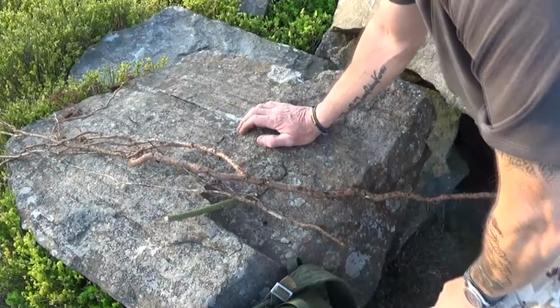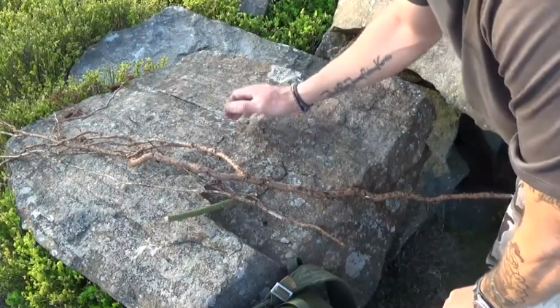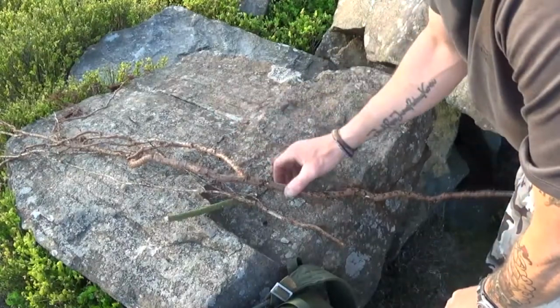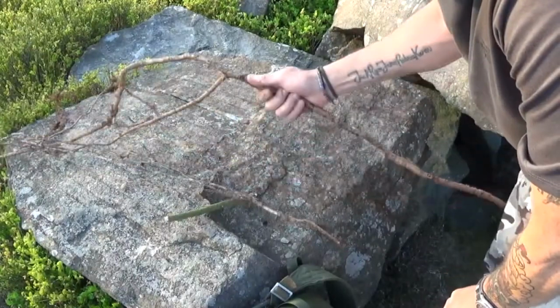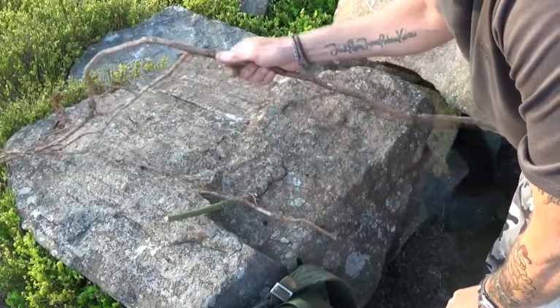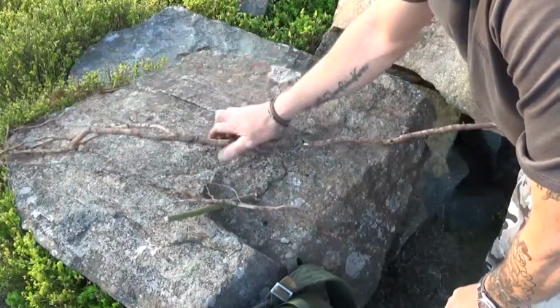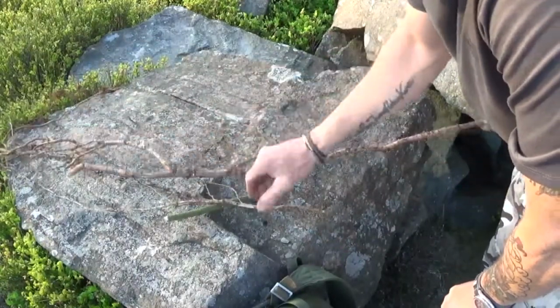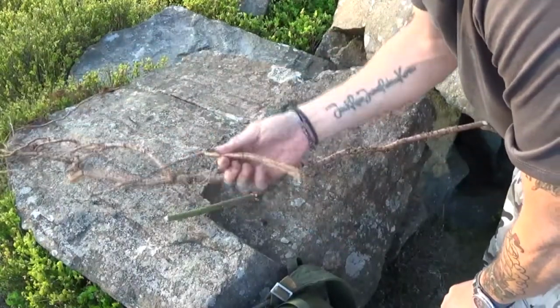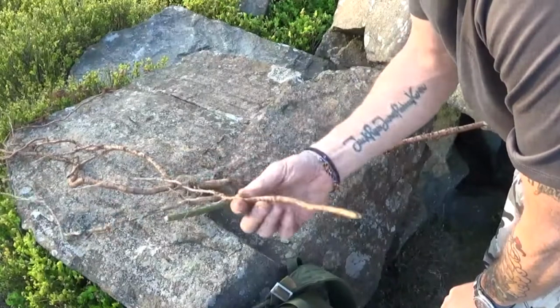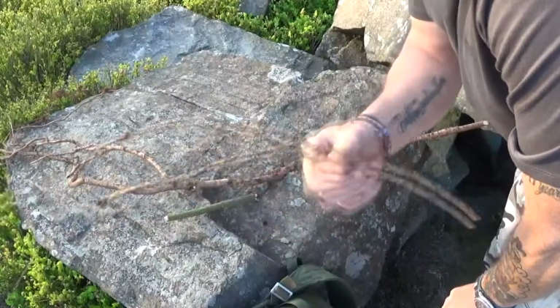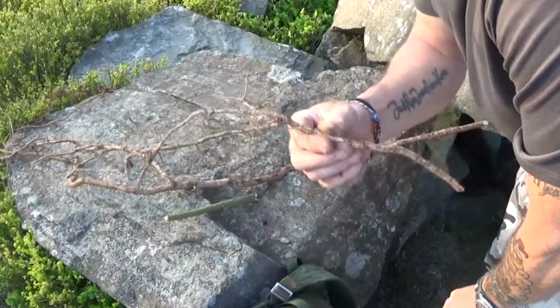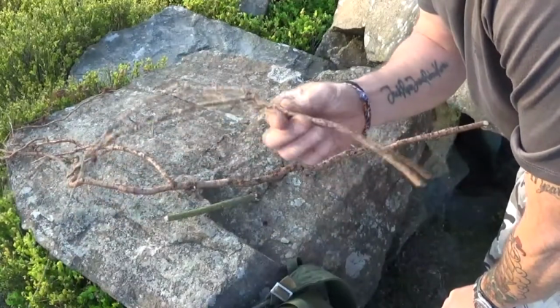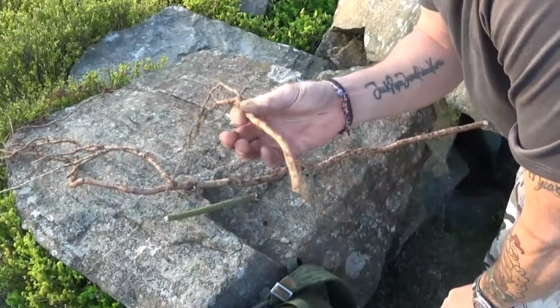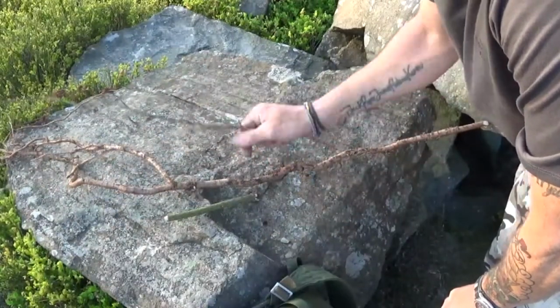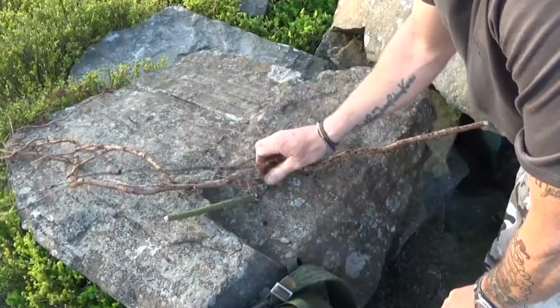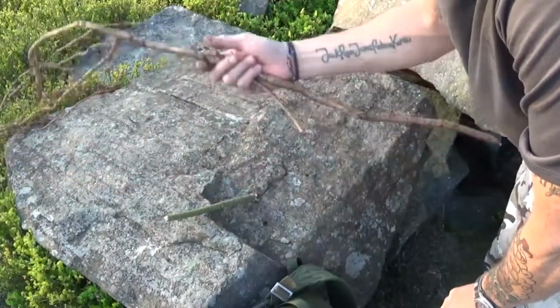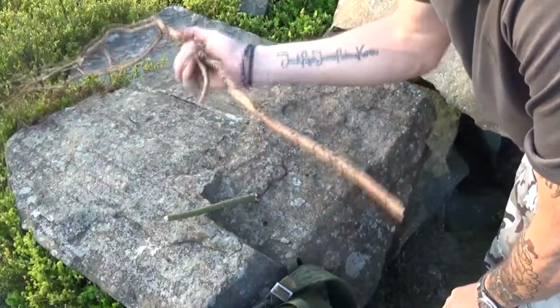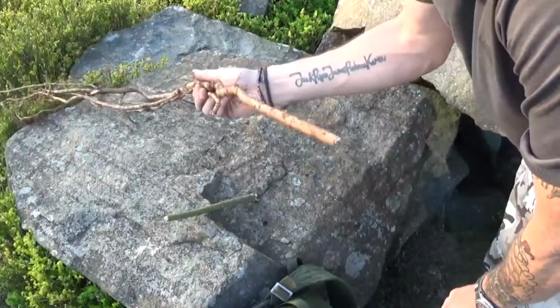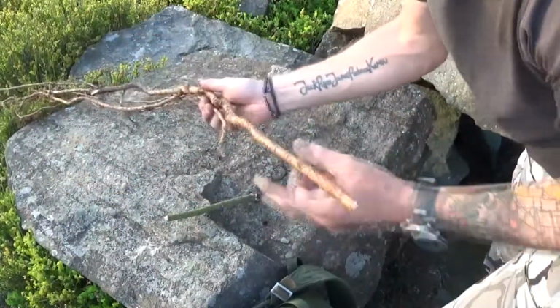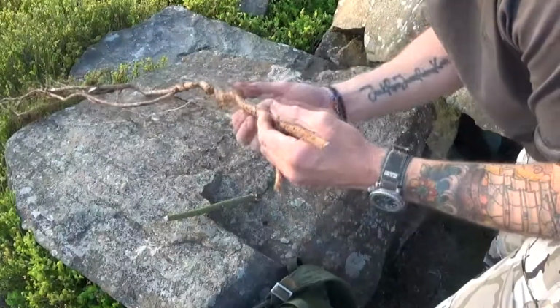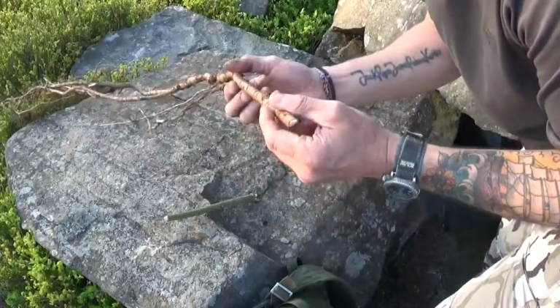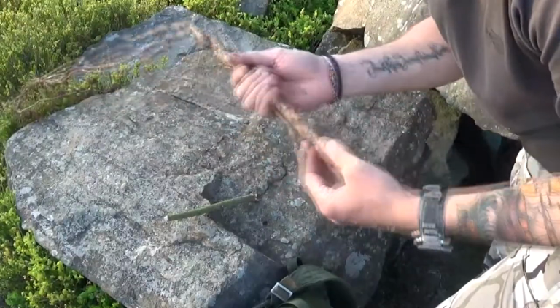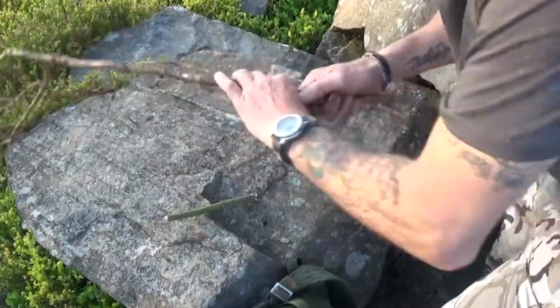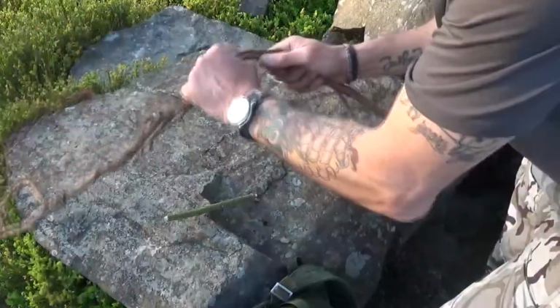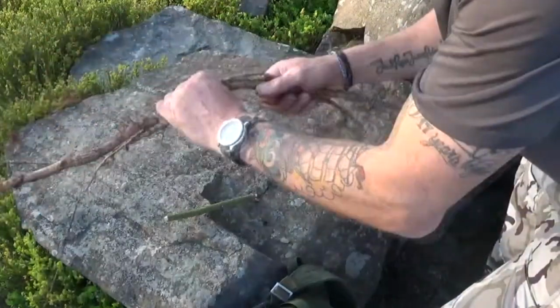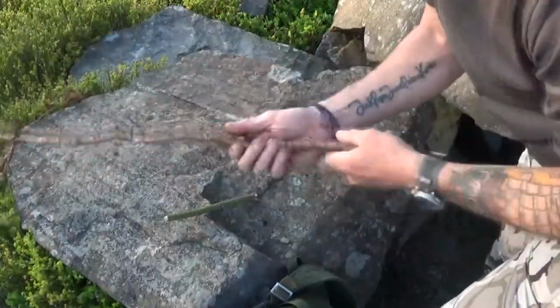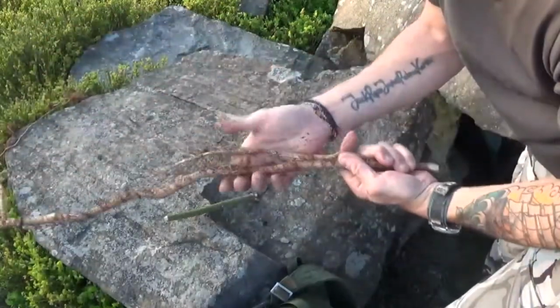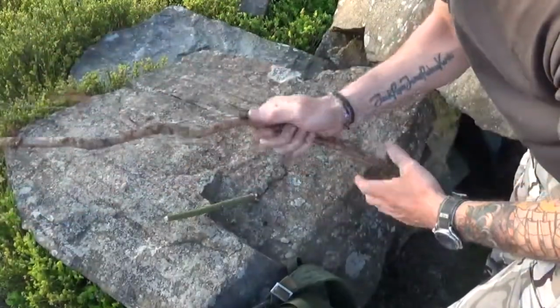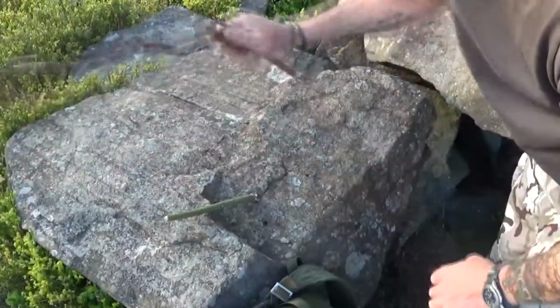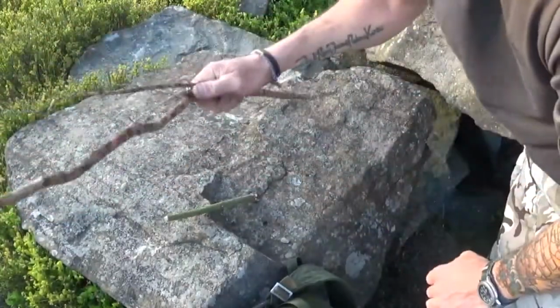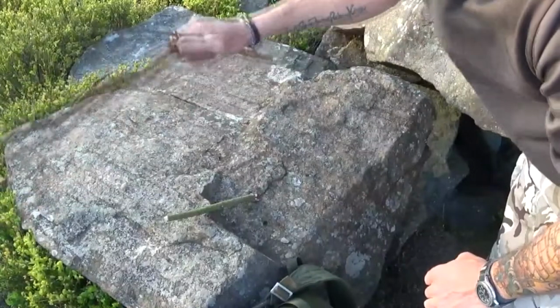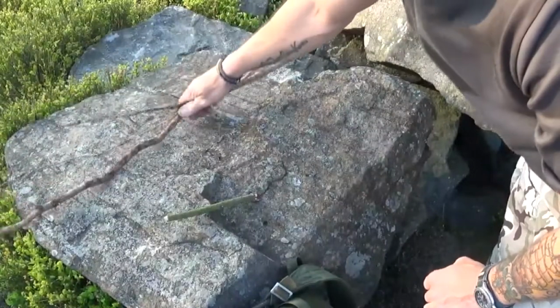Right, so first job - I've got a bit of some roots from the forest. I've got some pine and spruce roots from out at the forest, so we're going to use these. They're going to come in handy - we're going to use them to fasten it up.